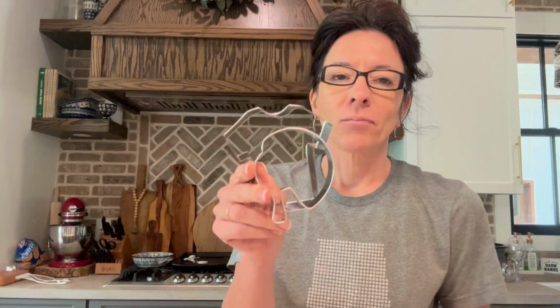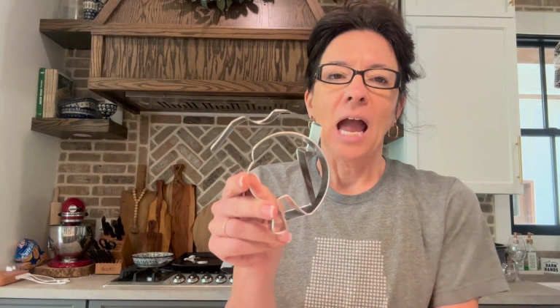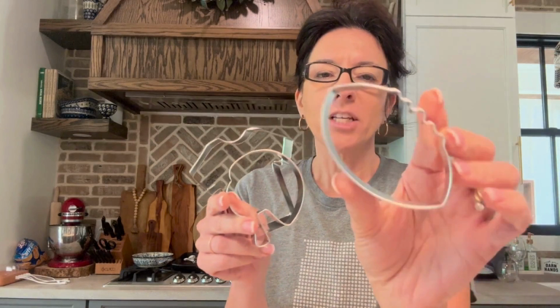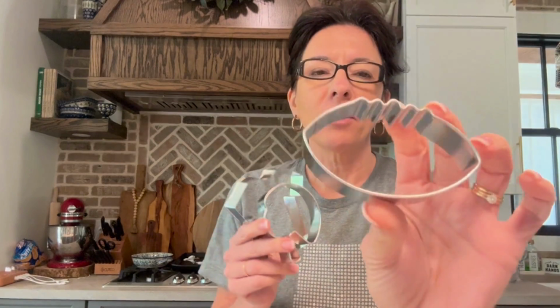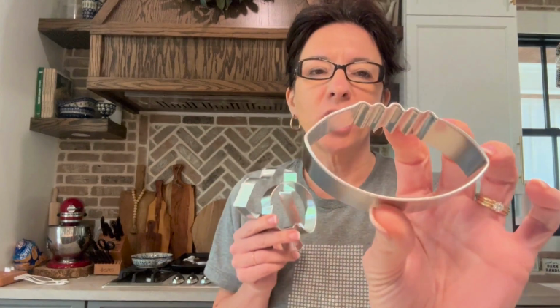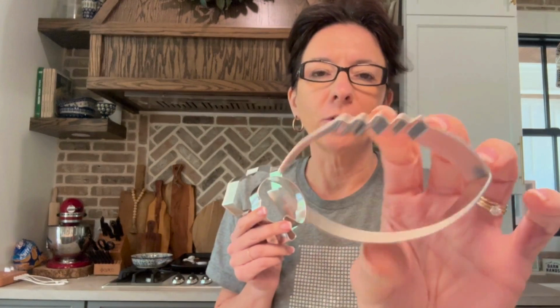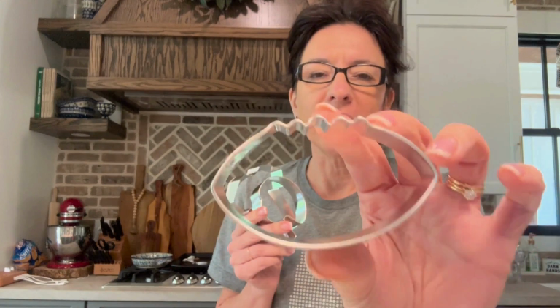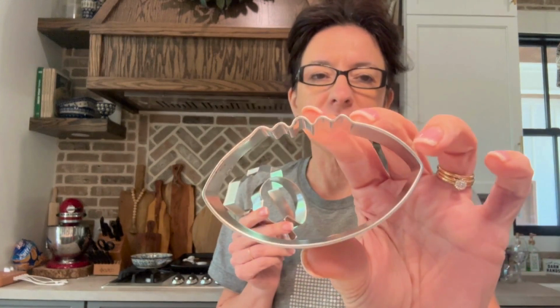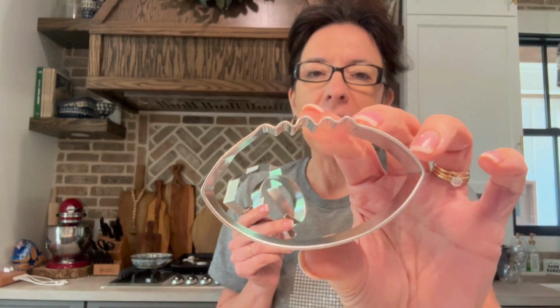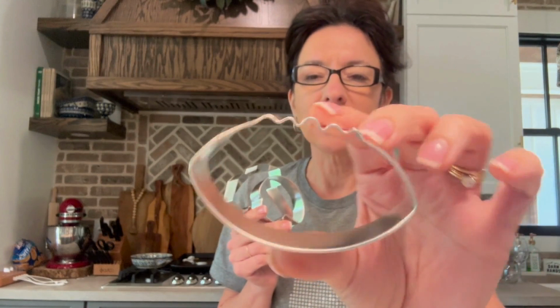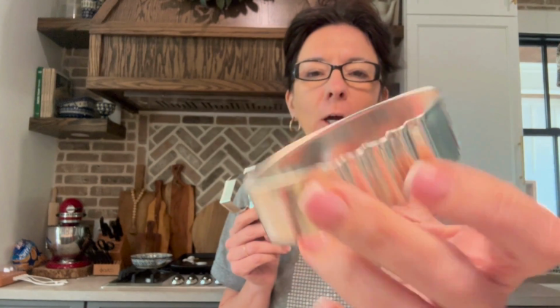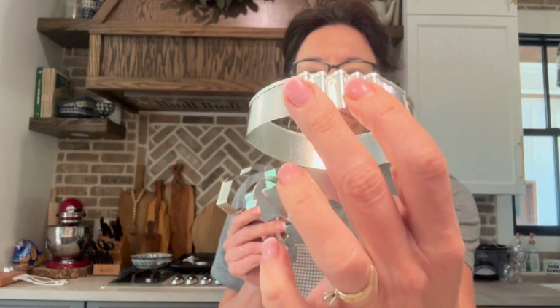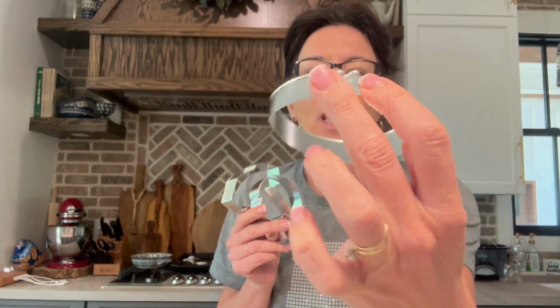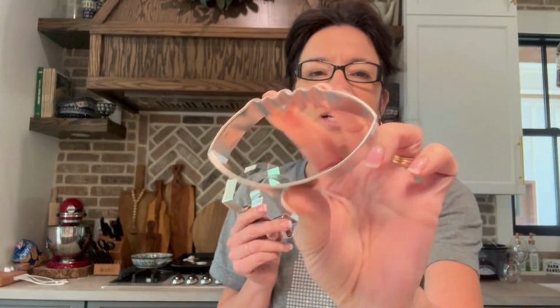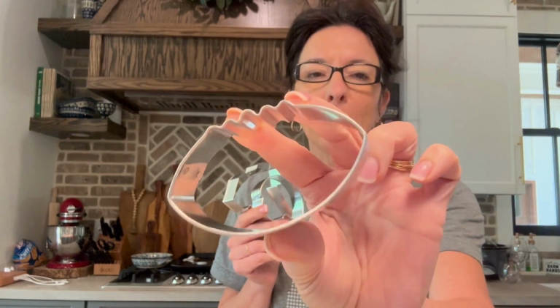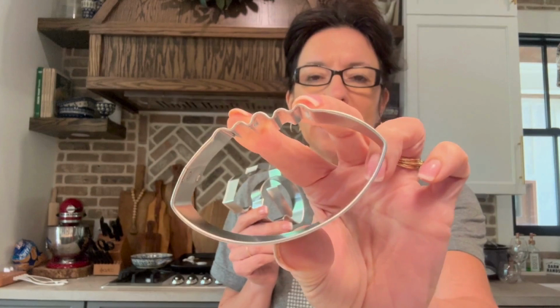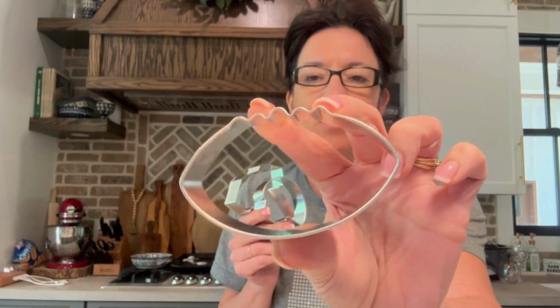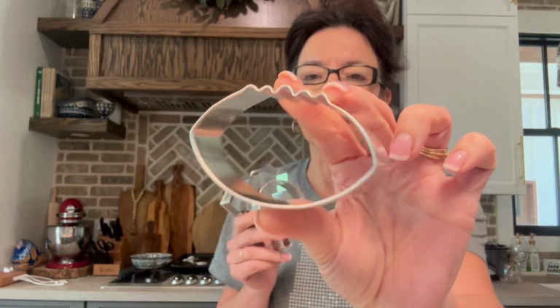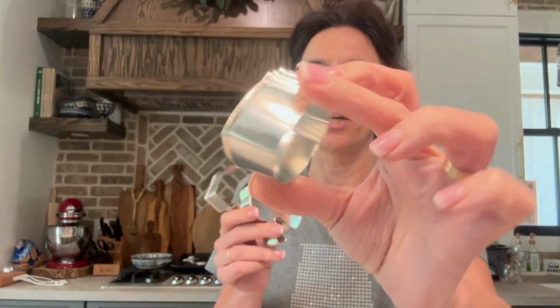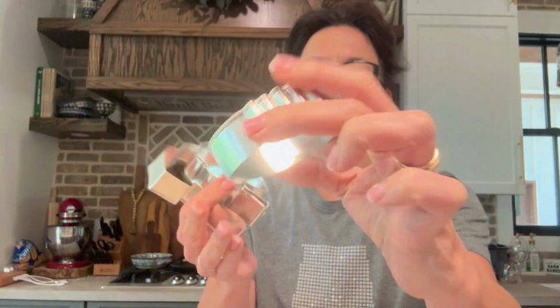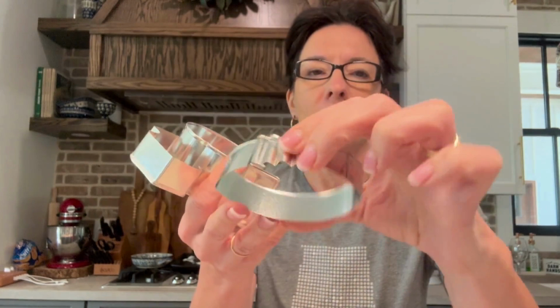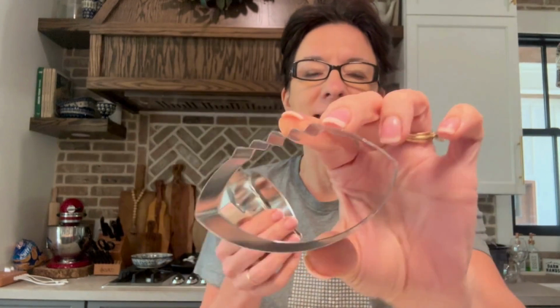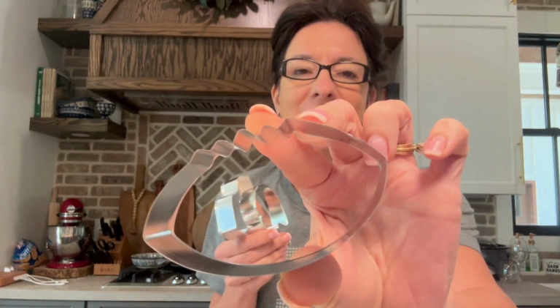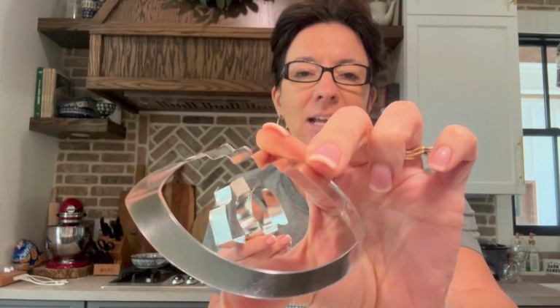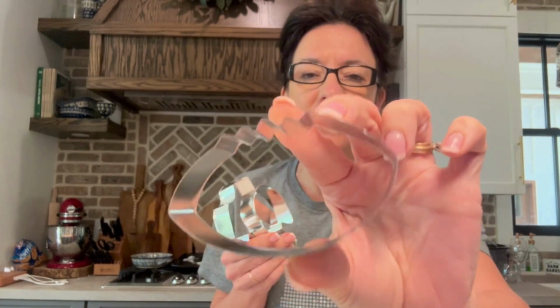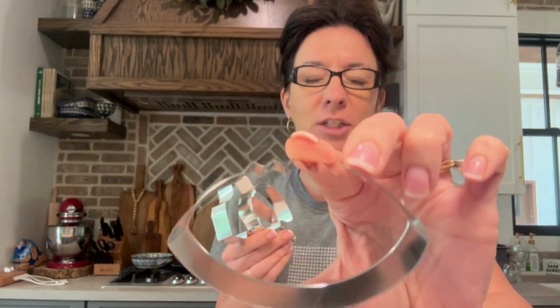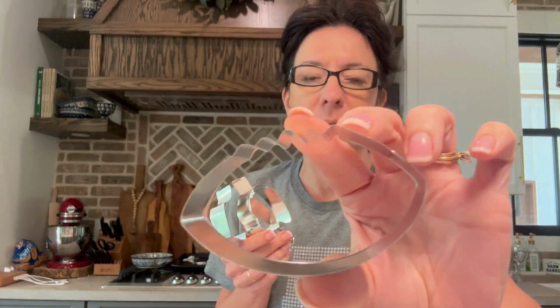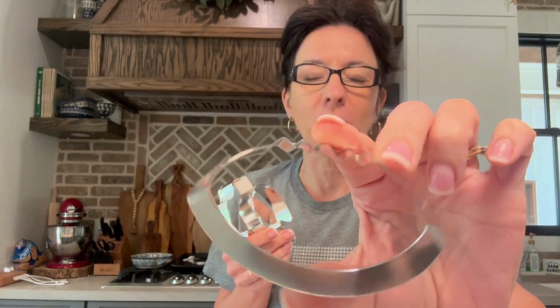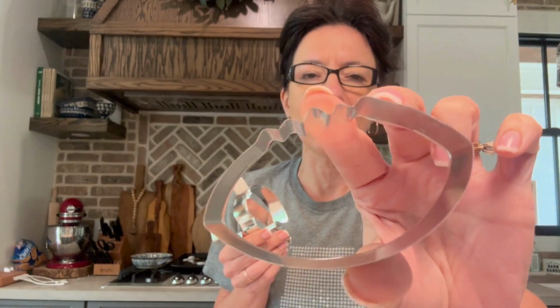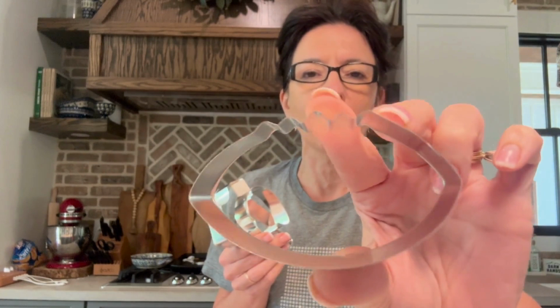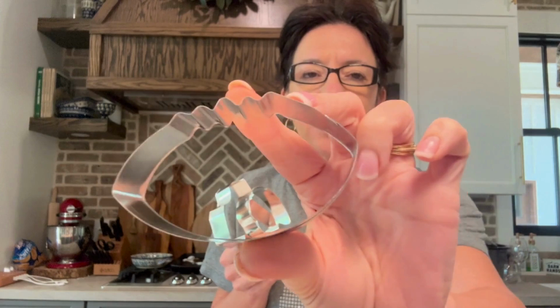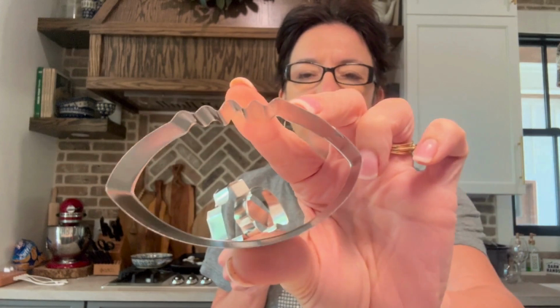I want to talk about these cute little cookie cutters that I got. This brand, the cookie cutters are fantastic. This is actually my third, maybe third or fourth set of these.